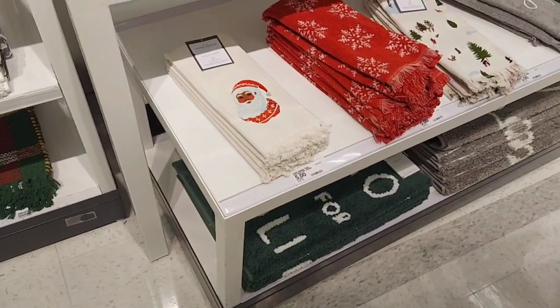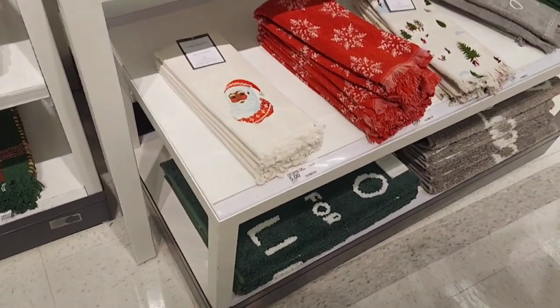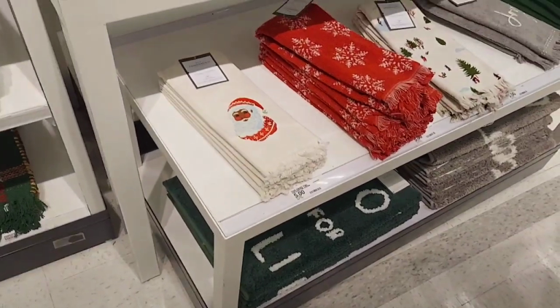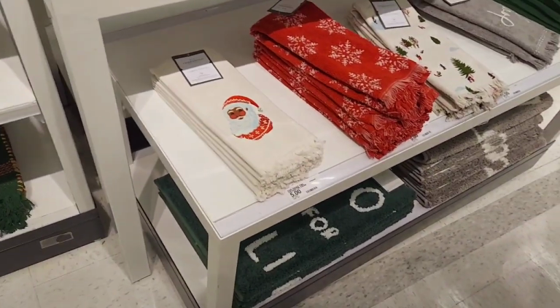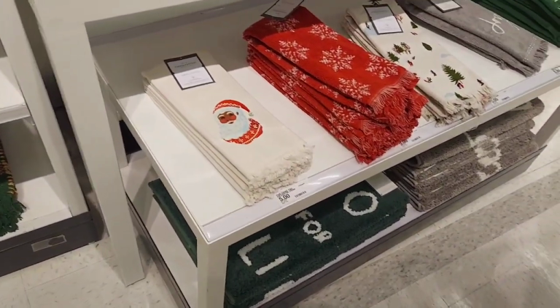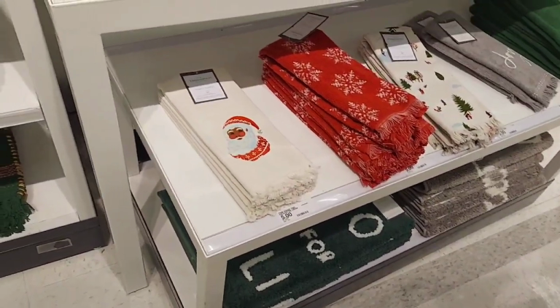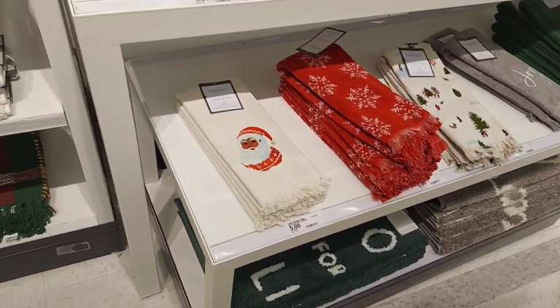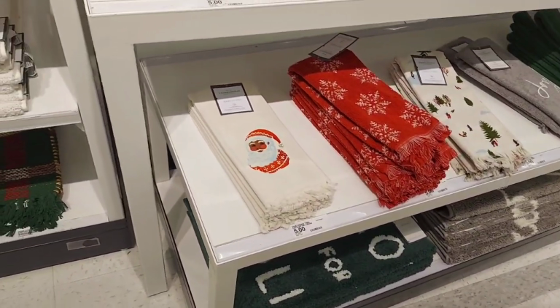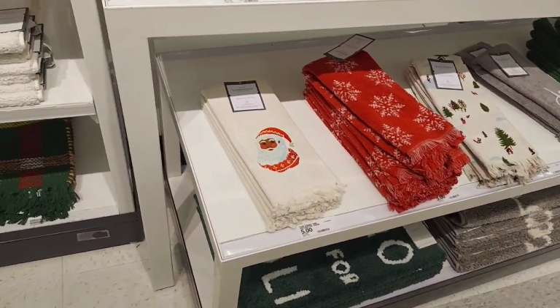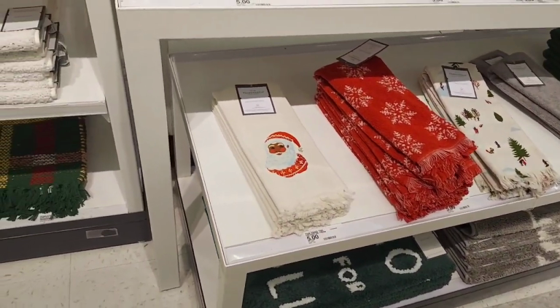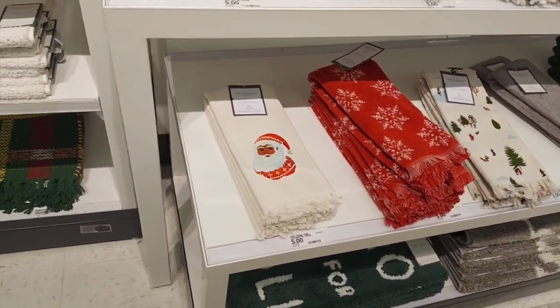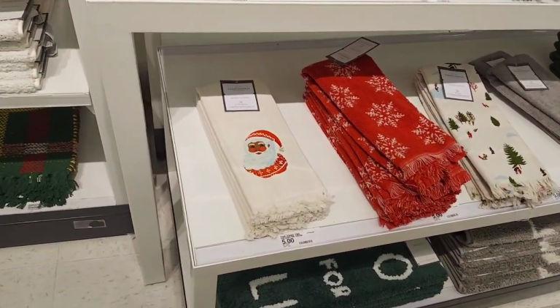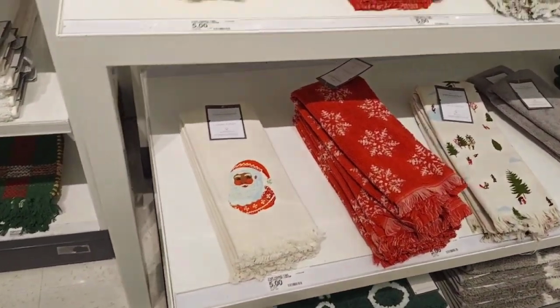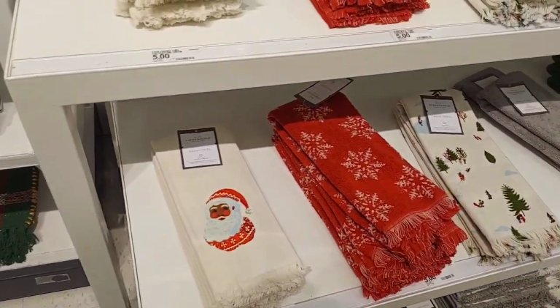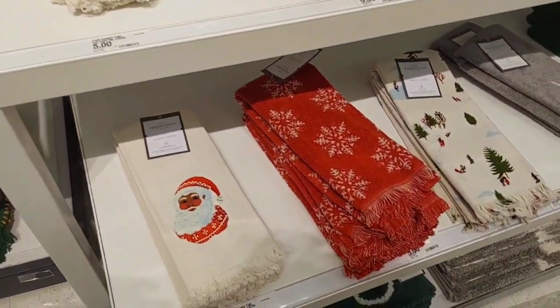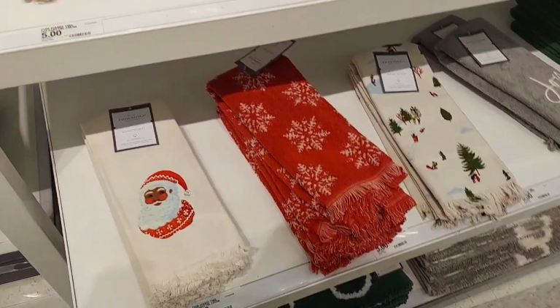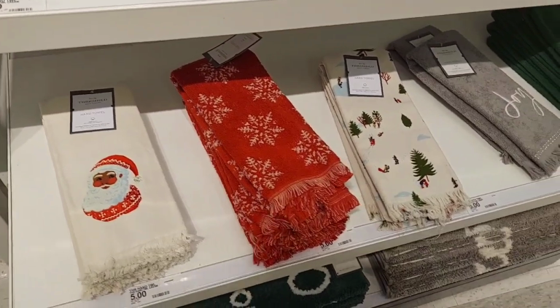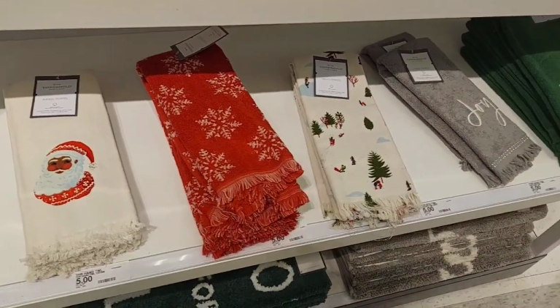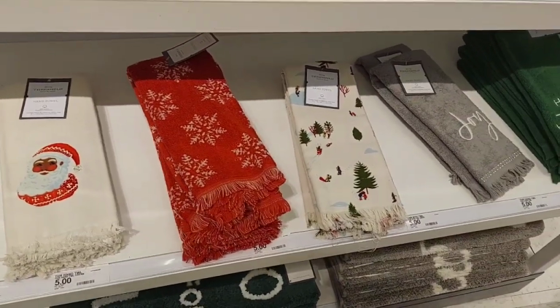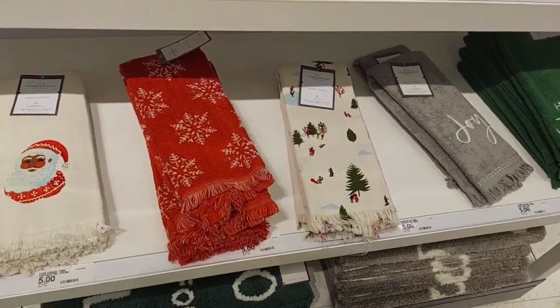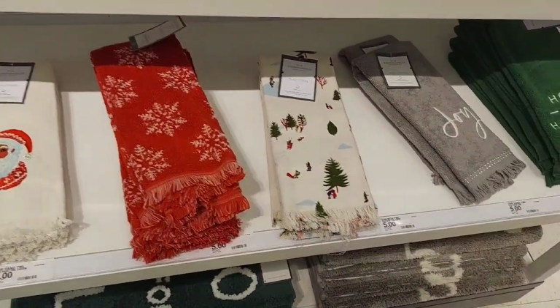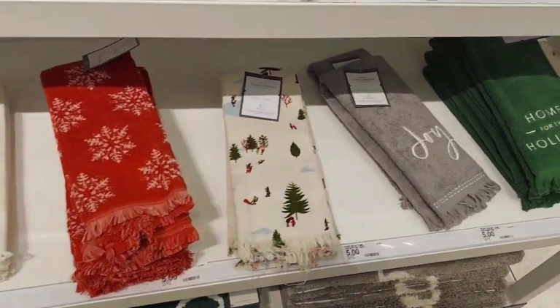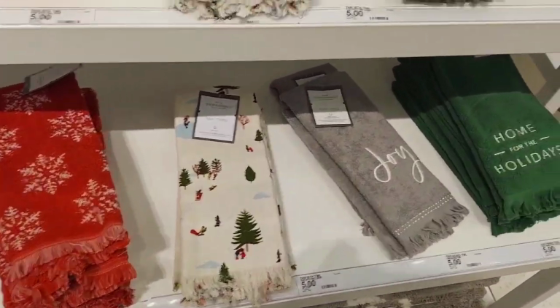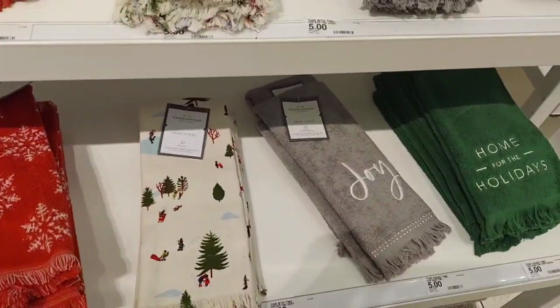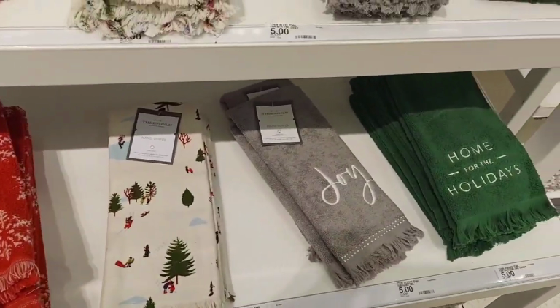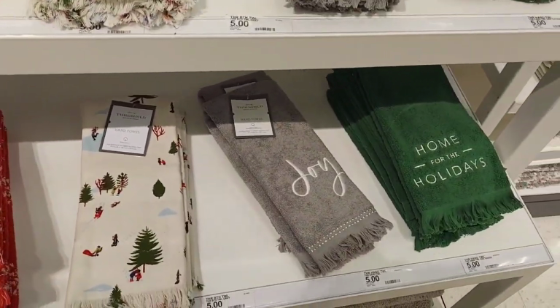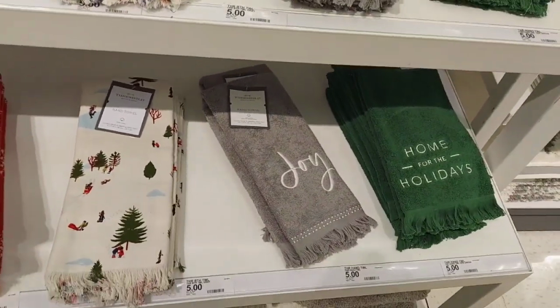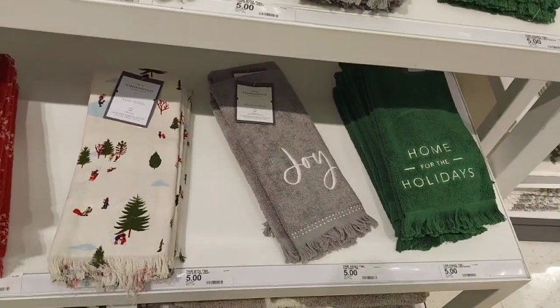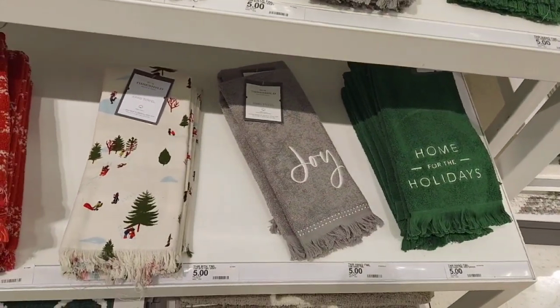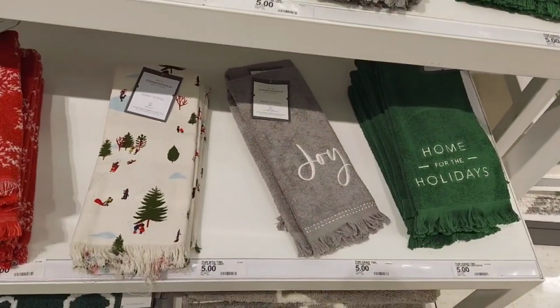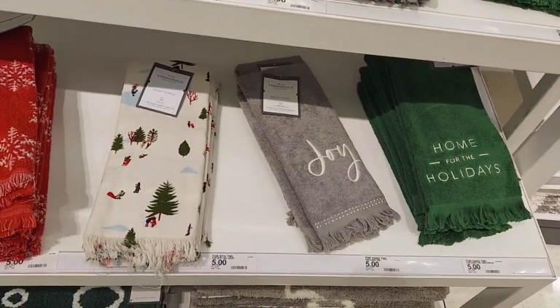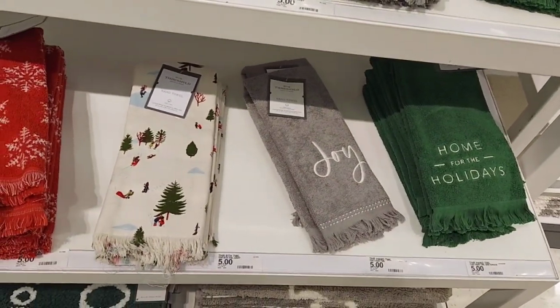Hey everybody, it's the boss lady here coming to you today from Target. I just want to show you some items that I've been seeing here. I really like these great towels — they would go with my gray decor in my bathroom.